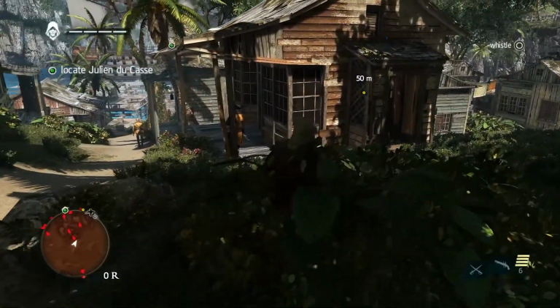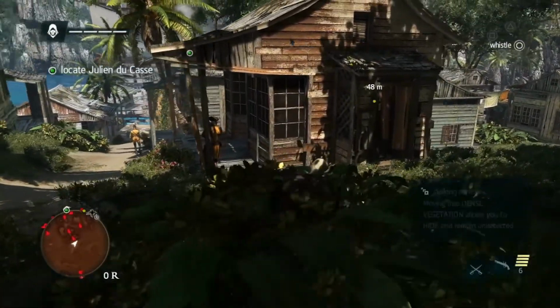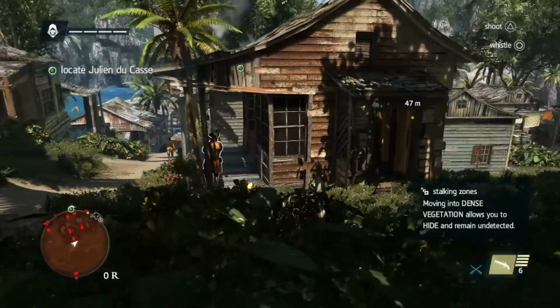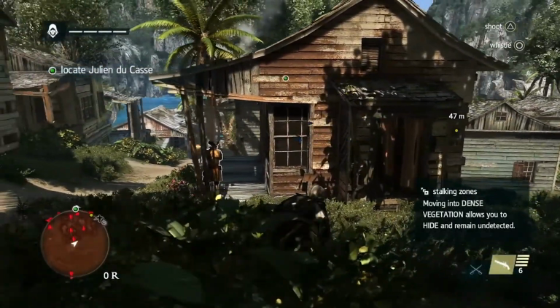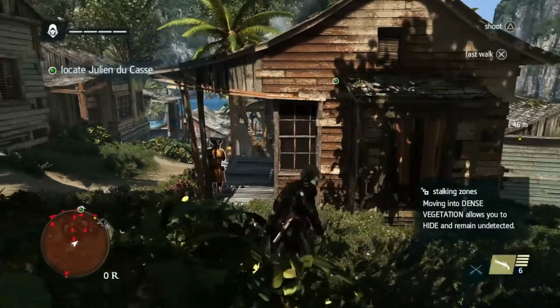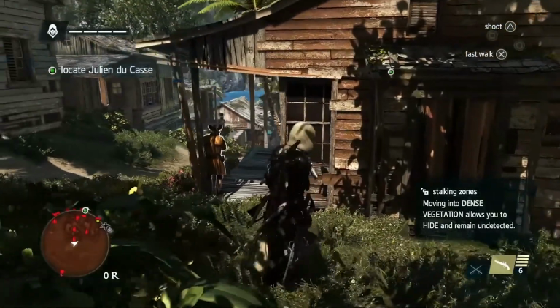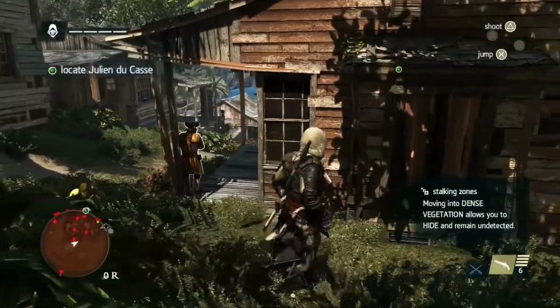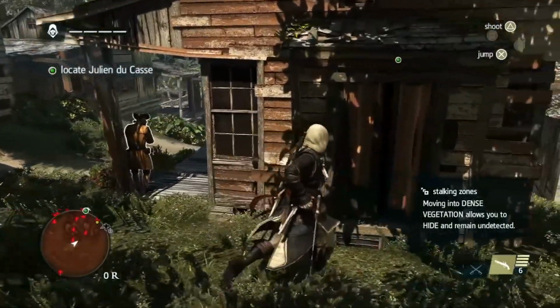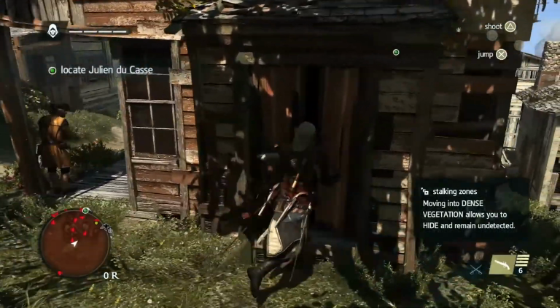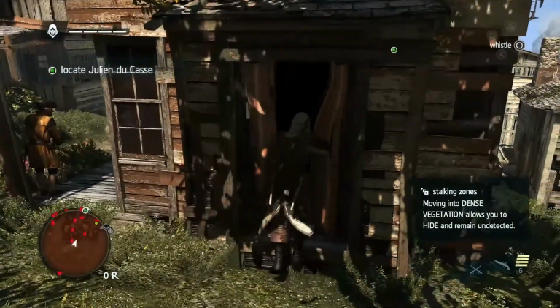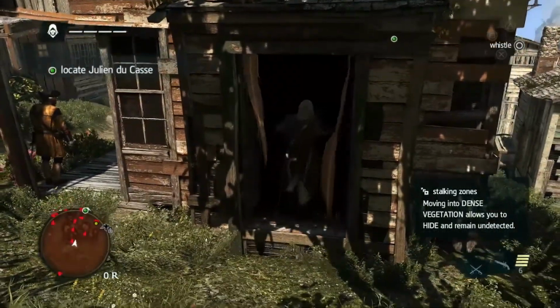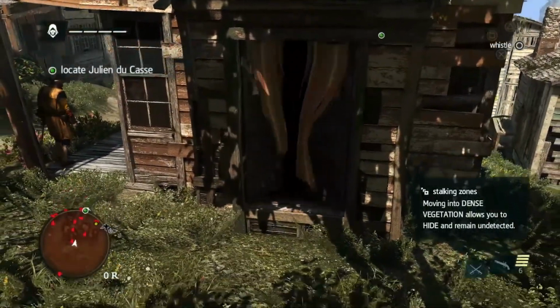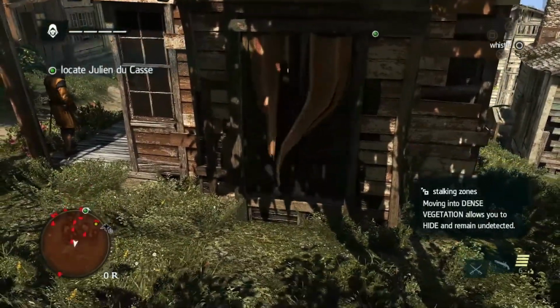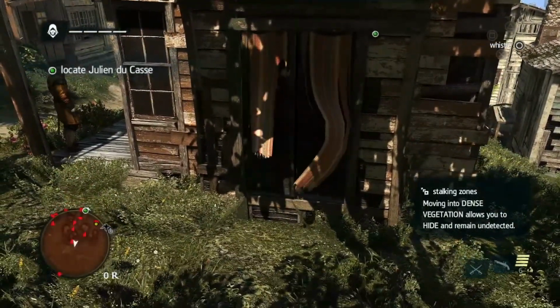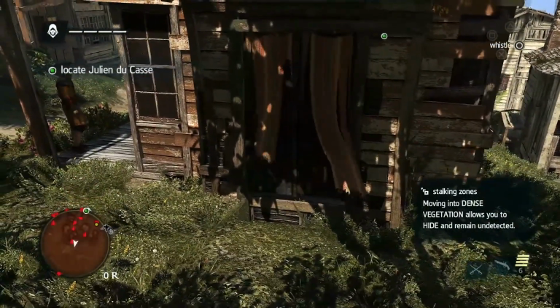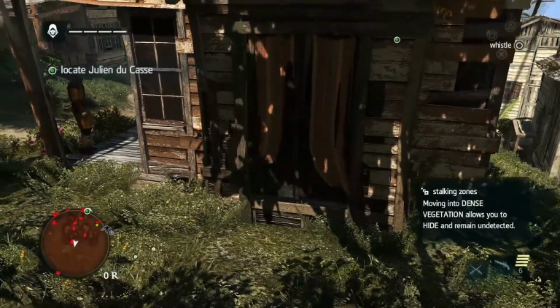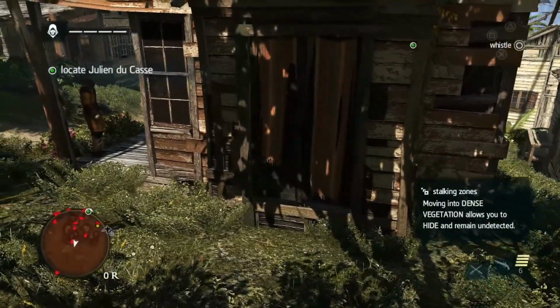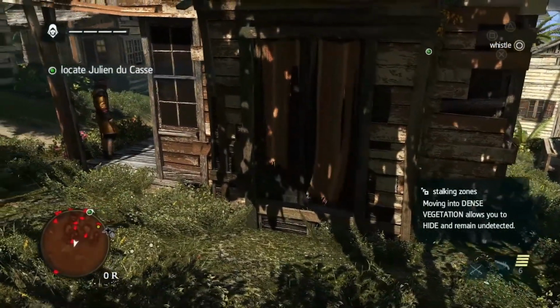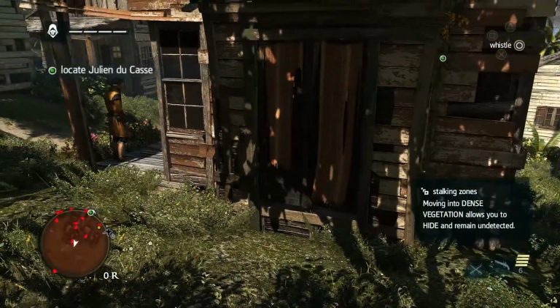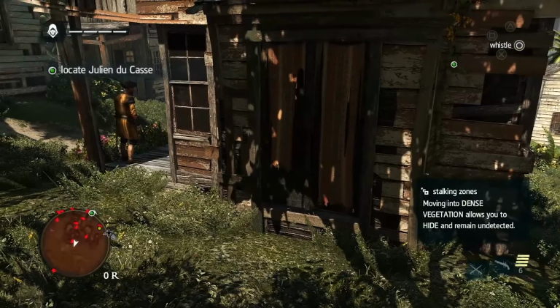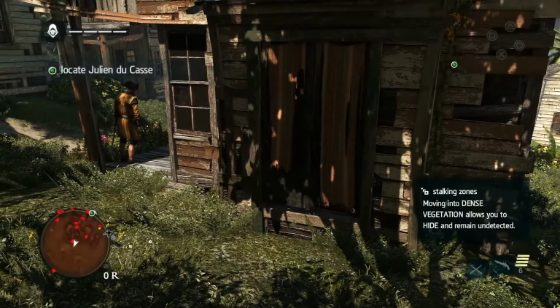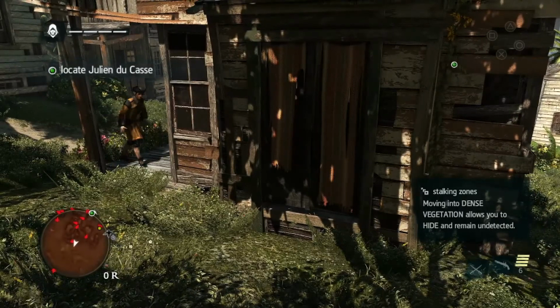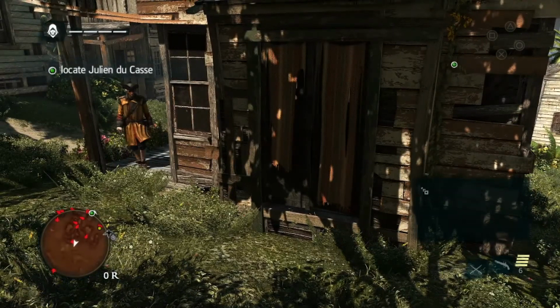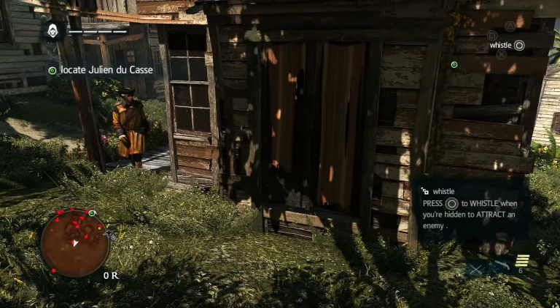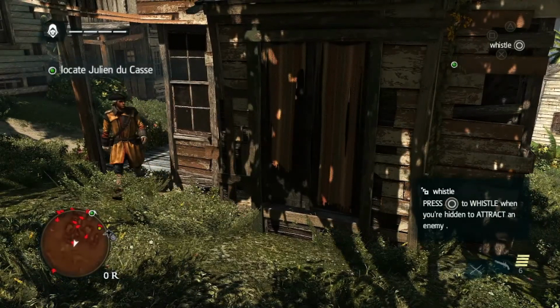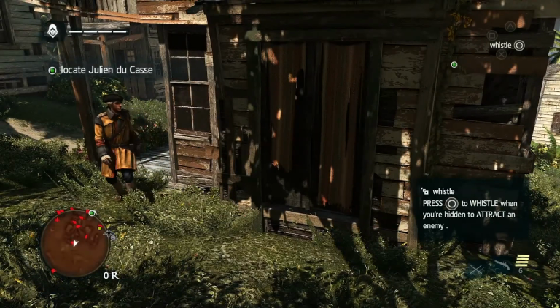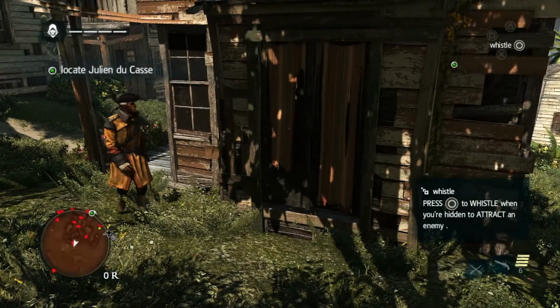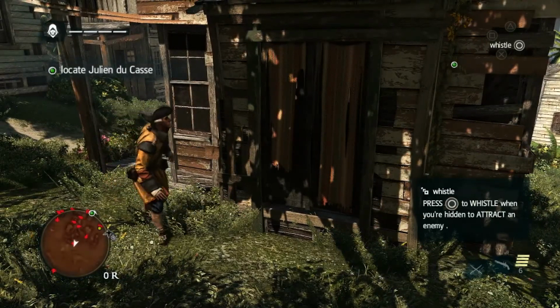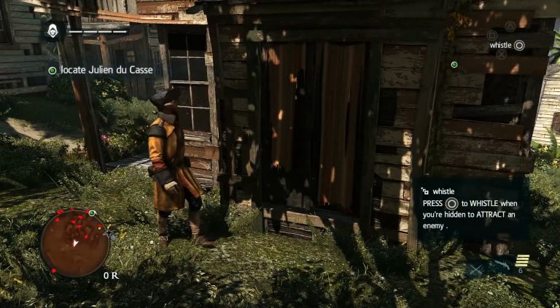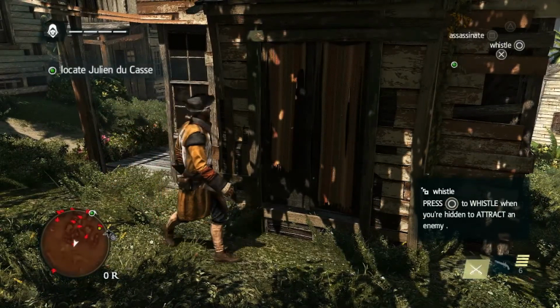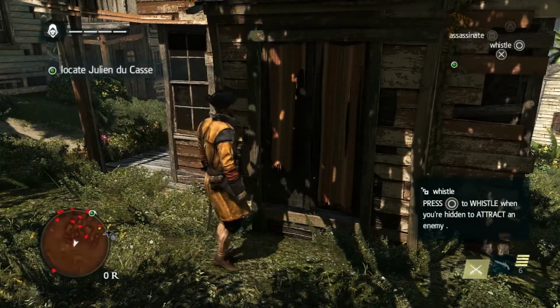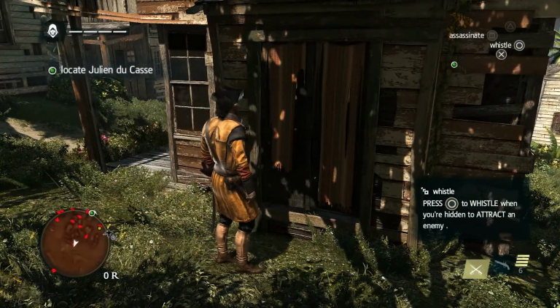Now that we've reached the village where Ducasse's ship is docked, we want to remain undetected so that we can reach him. Here we have a new hide spot called the hiding door, good for taking out a guard and keeping his body hidden.